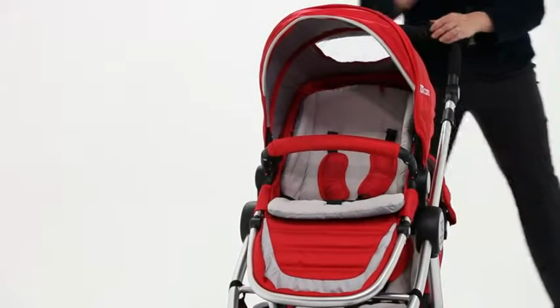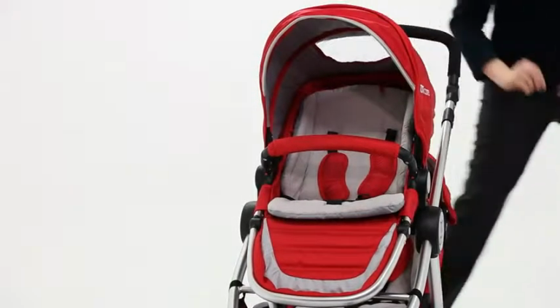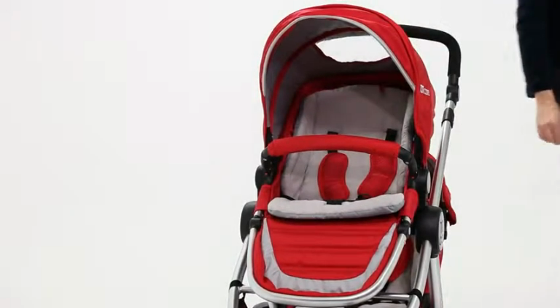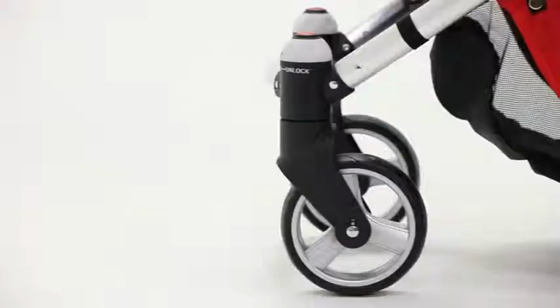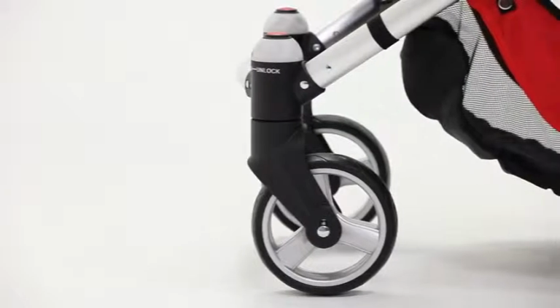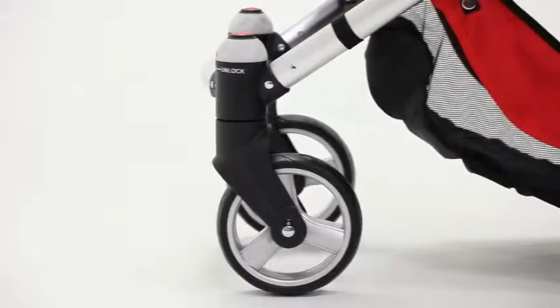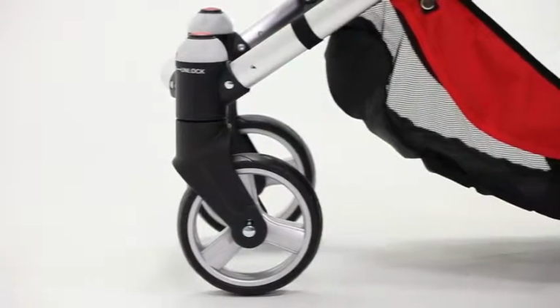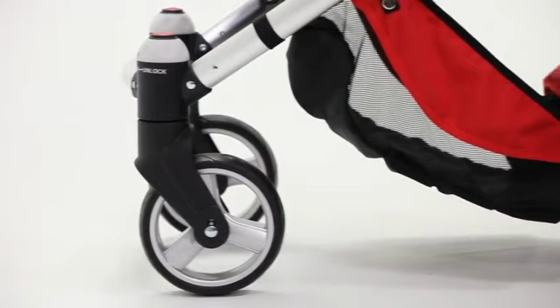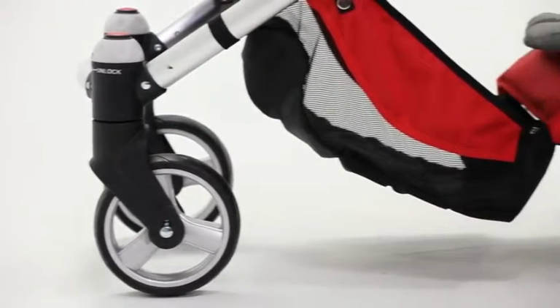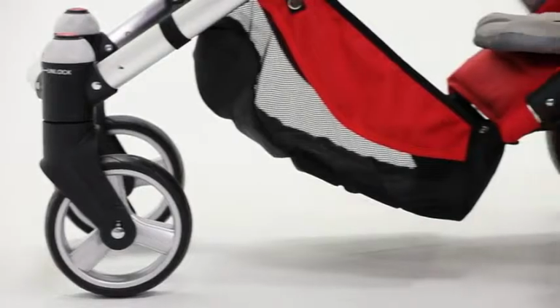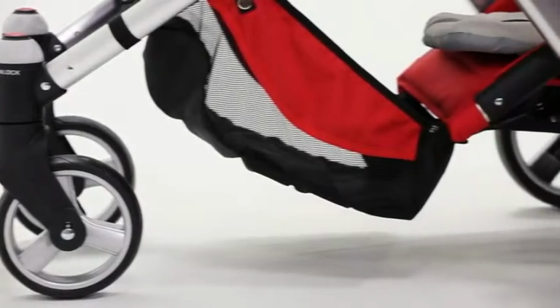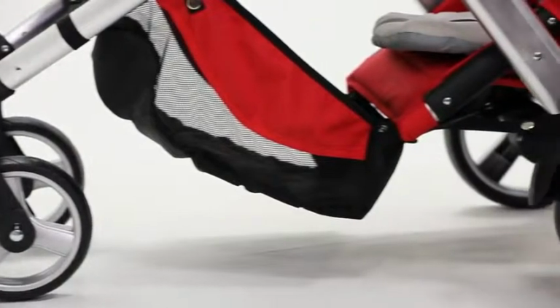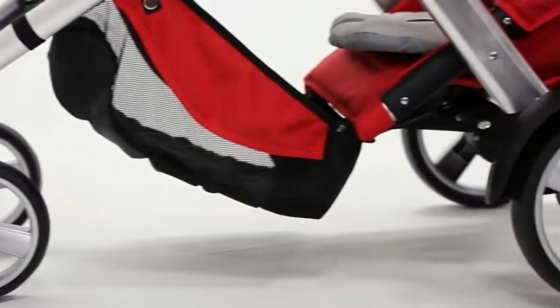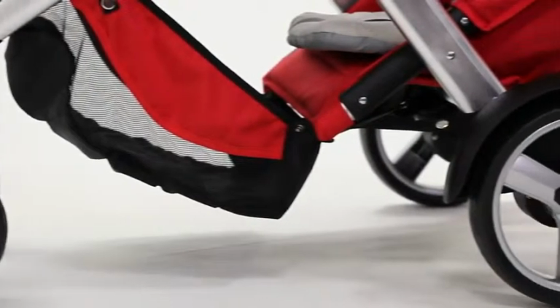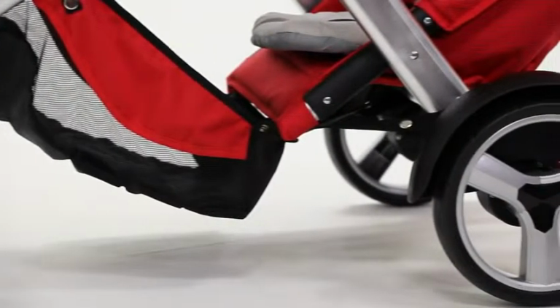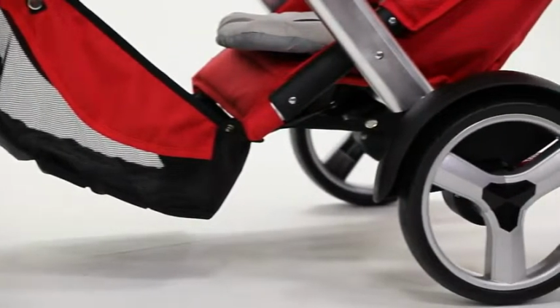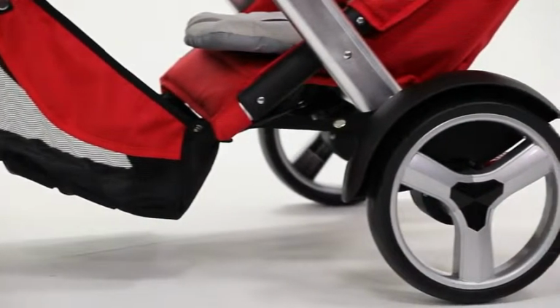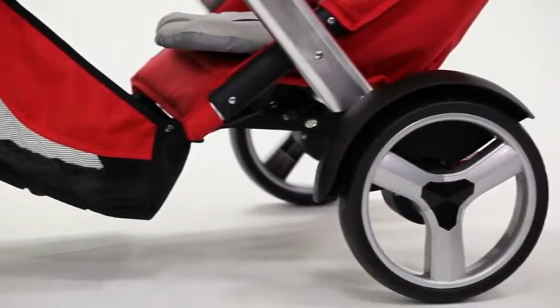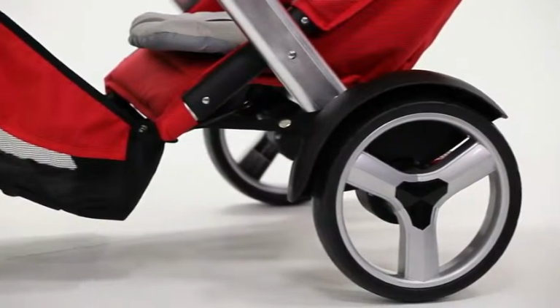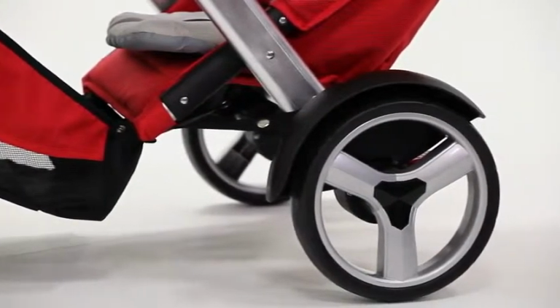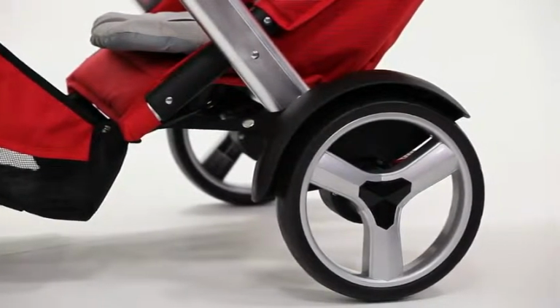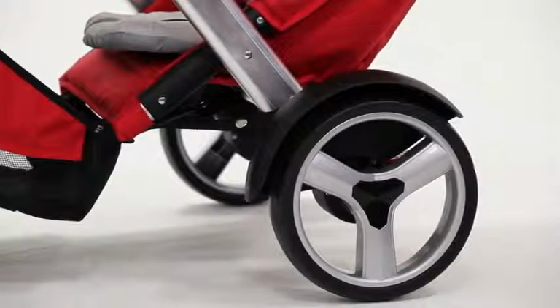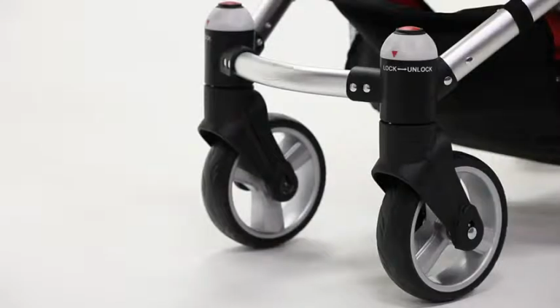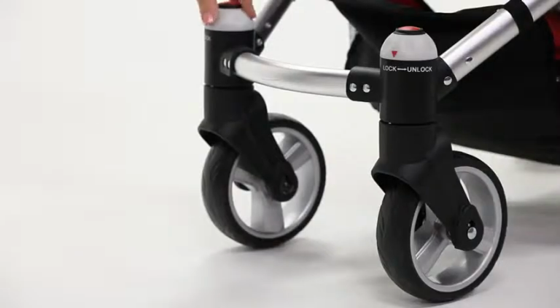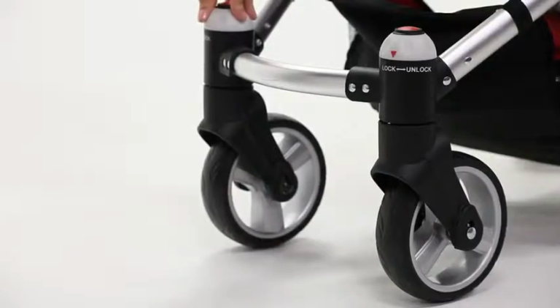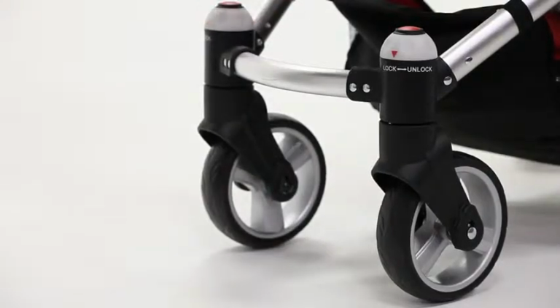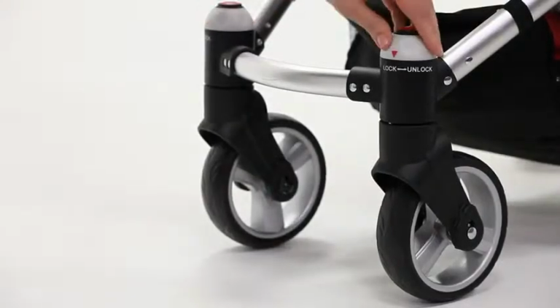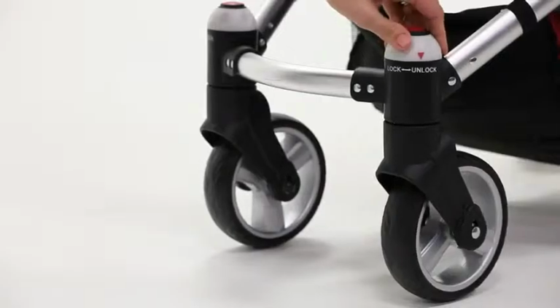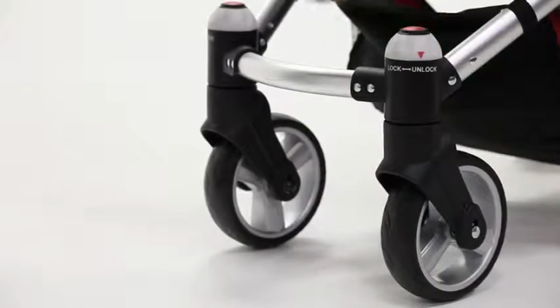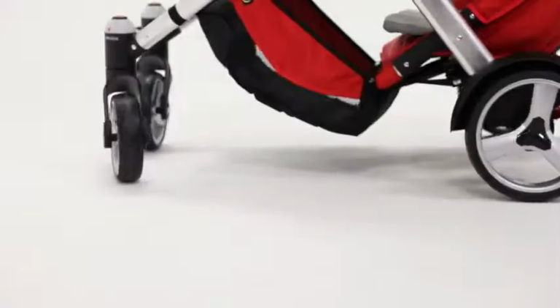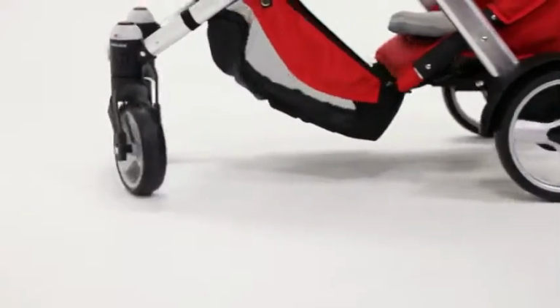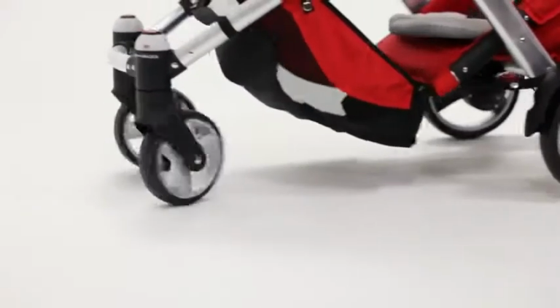Totcare thought of it all. The tires are made of rubber with suspension and lockable front wheels that swivel for maximum maneuverability and a super smooth ride.